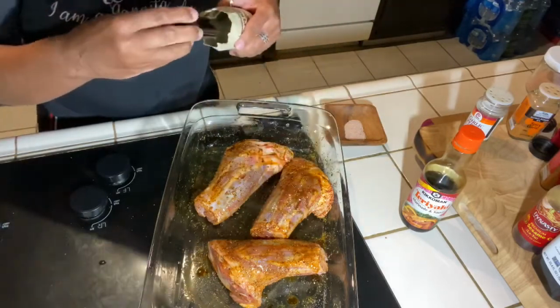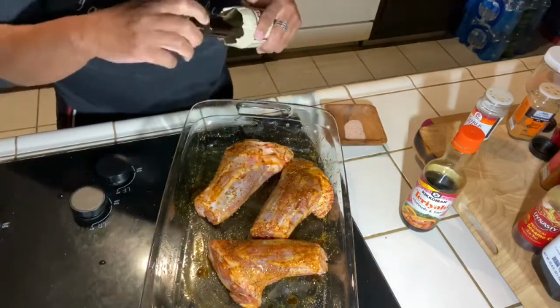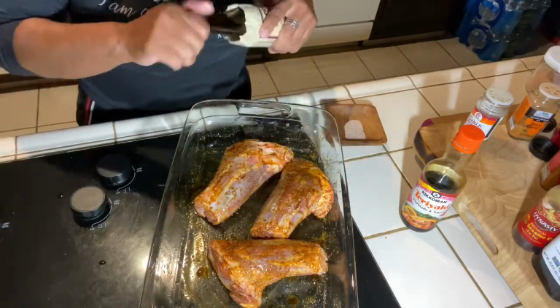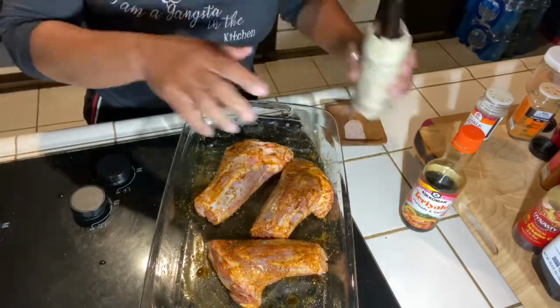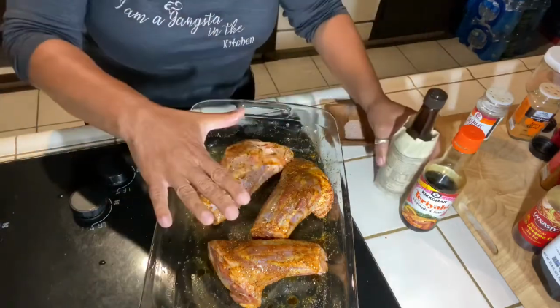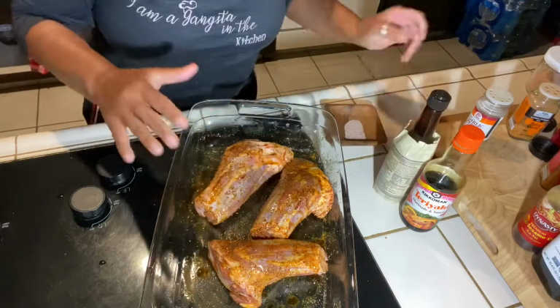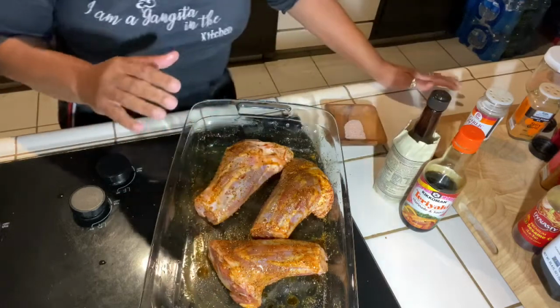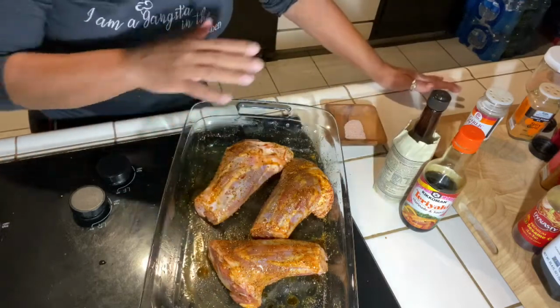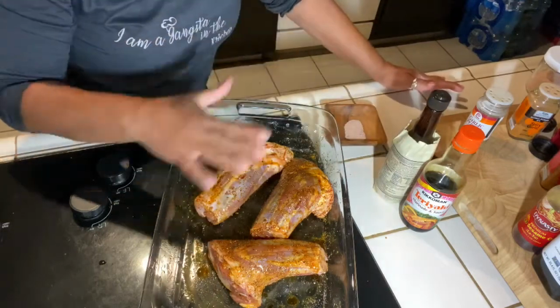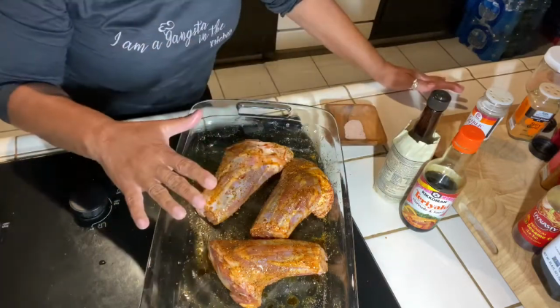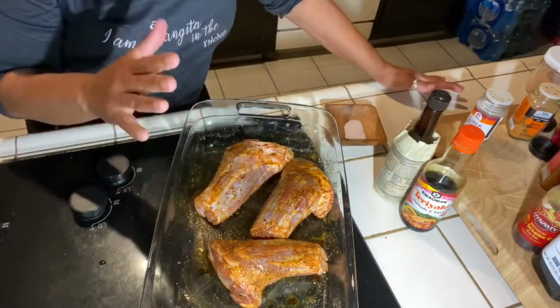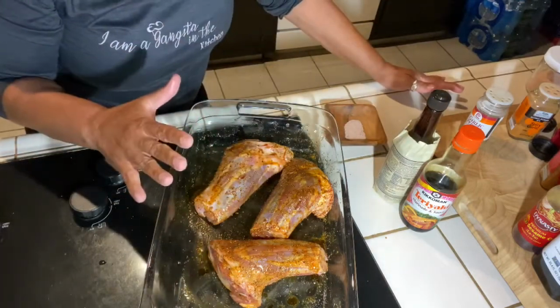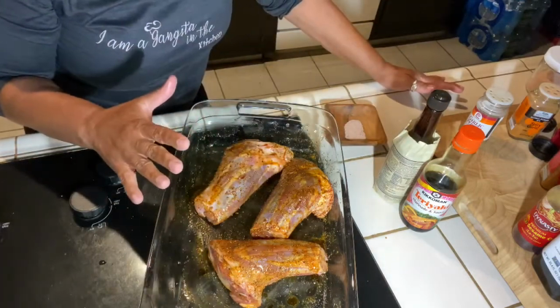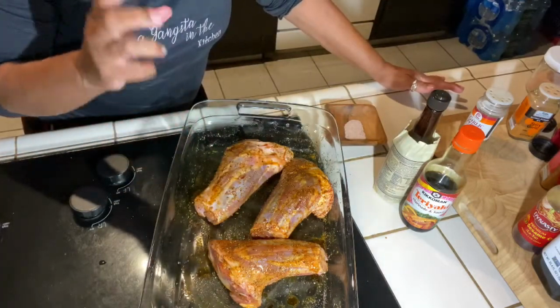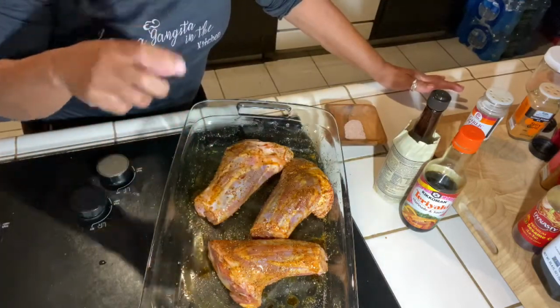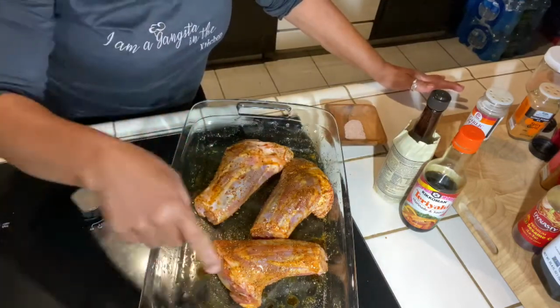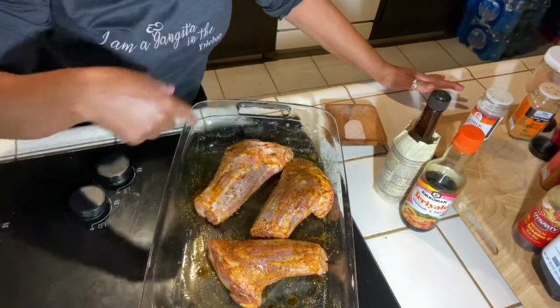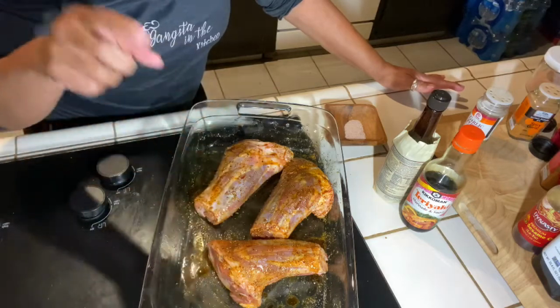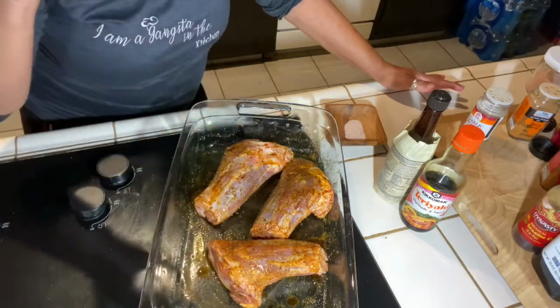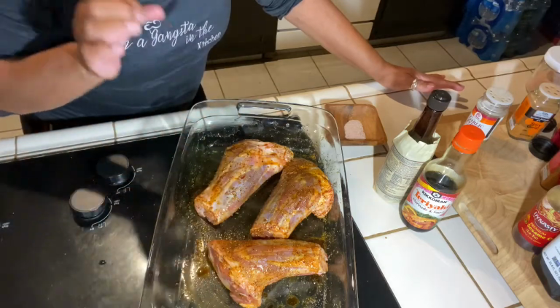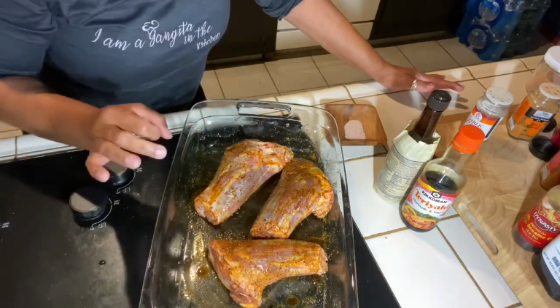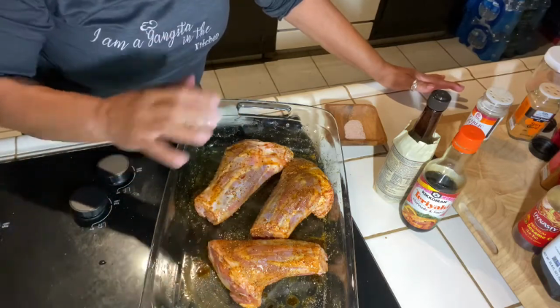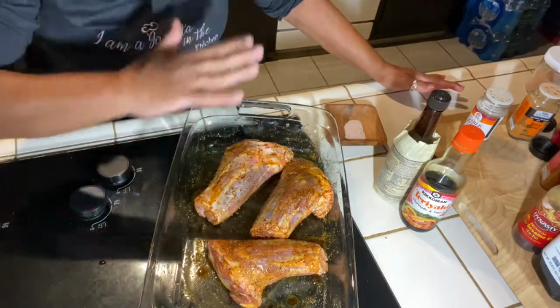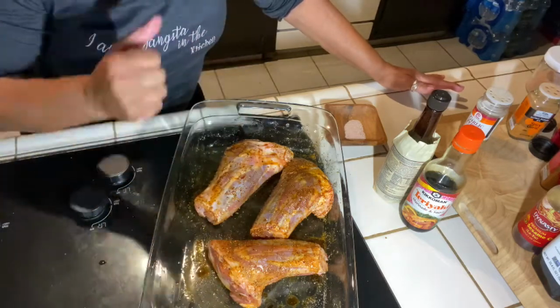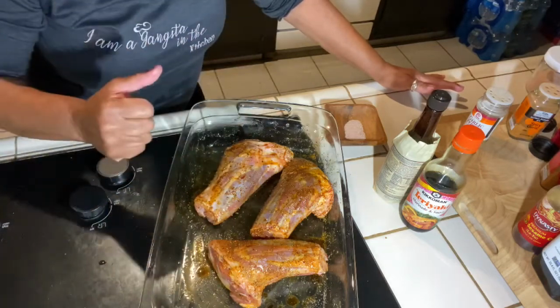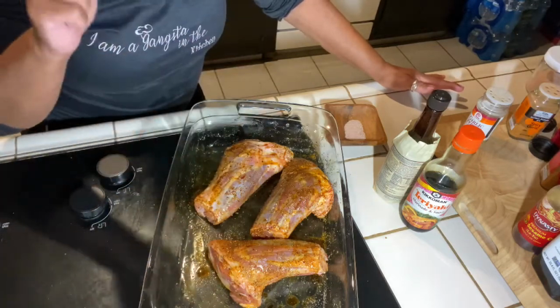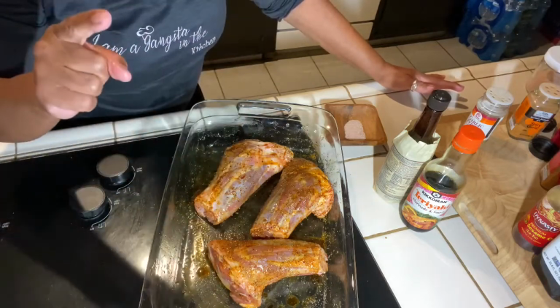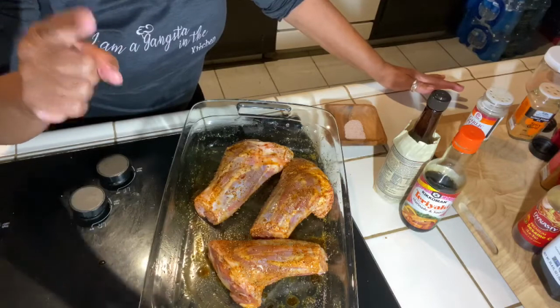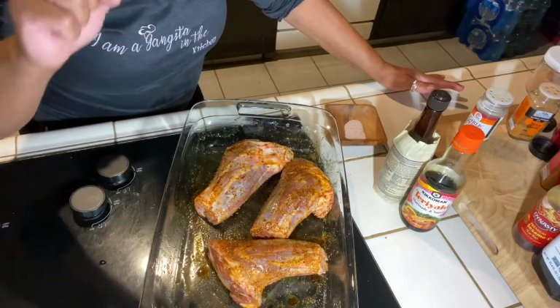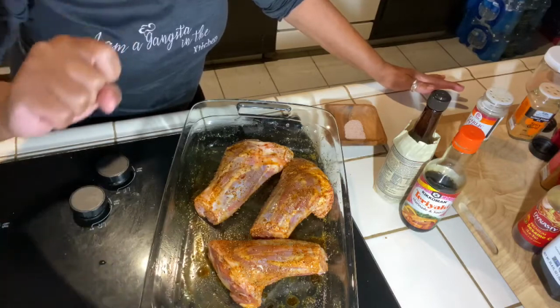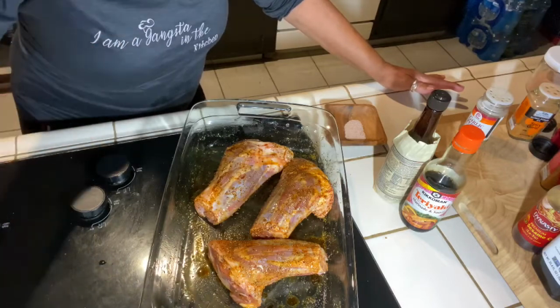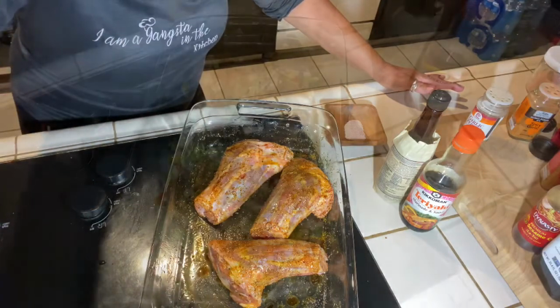I'm gonna put it in the oven — I have it preheated on broil — and get it nice and seared on top. Then I'm gonna add vegetables, some chicken stock, put foil on it, and let it bake for two hours.